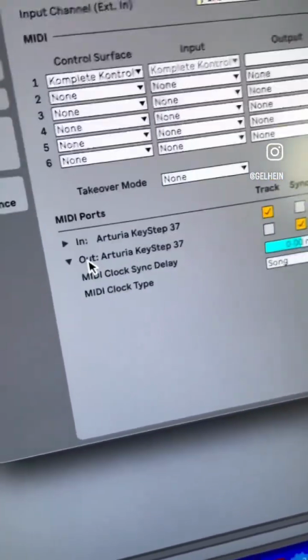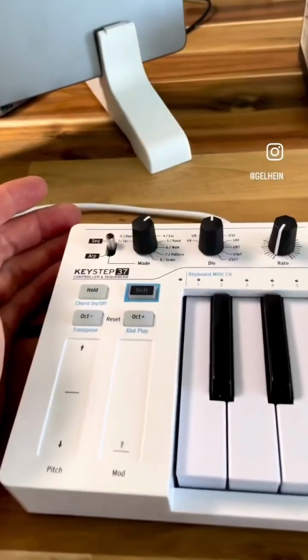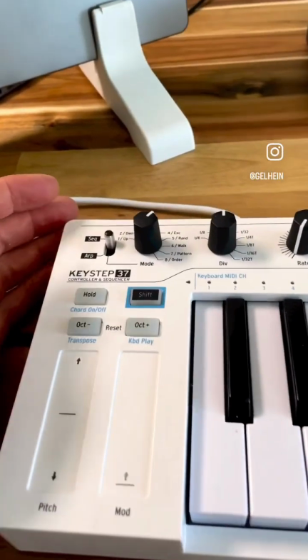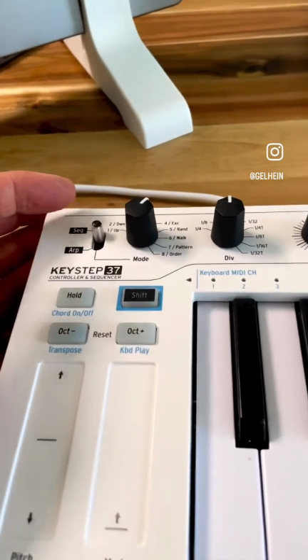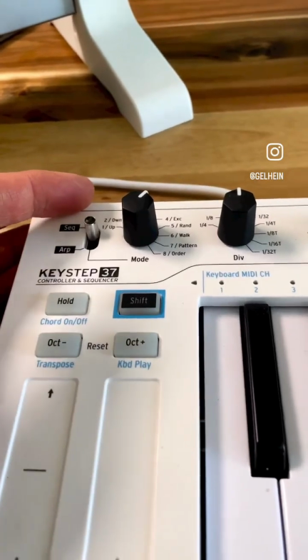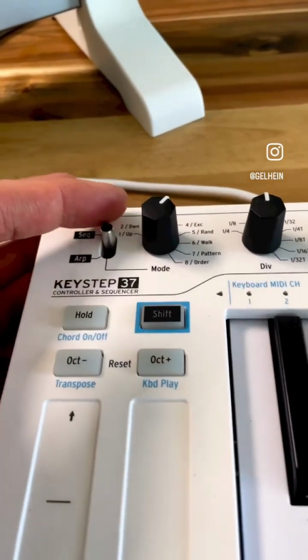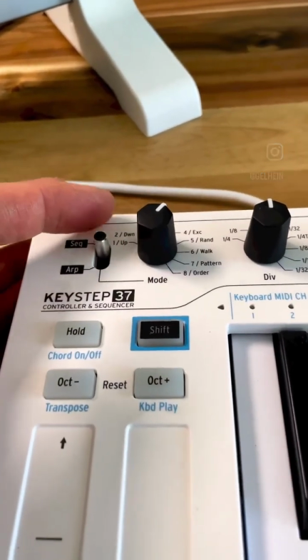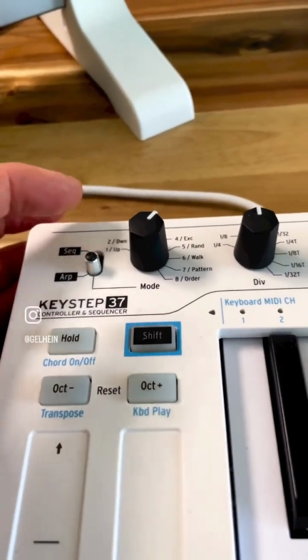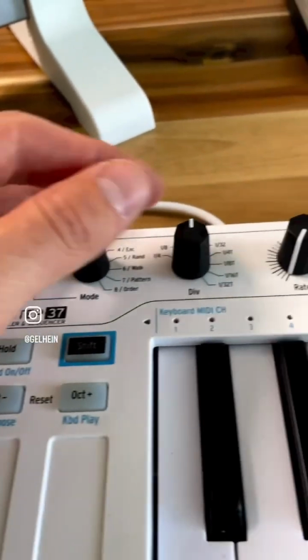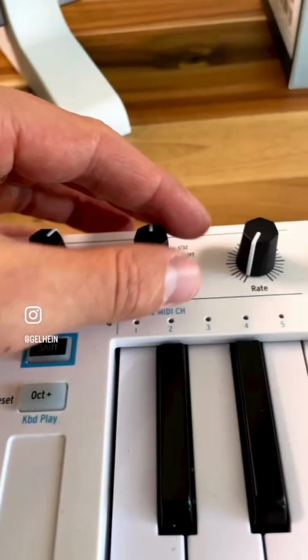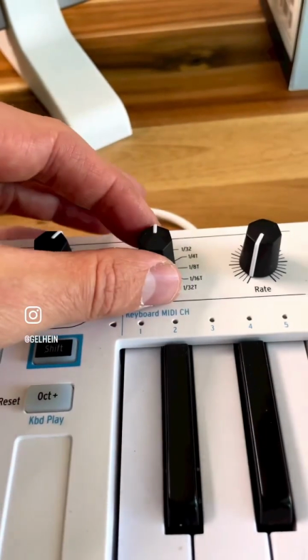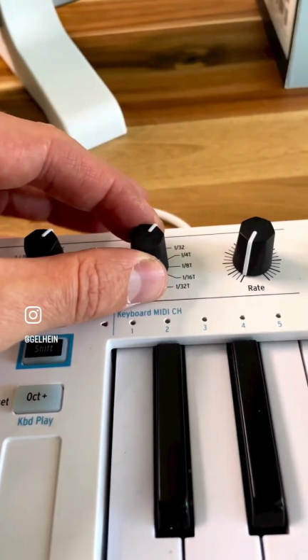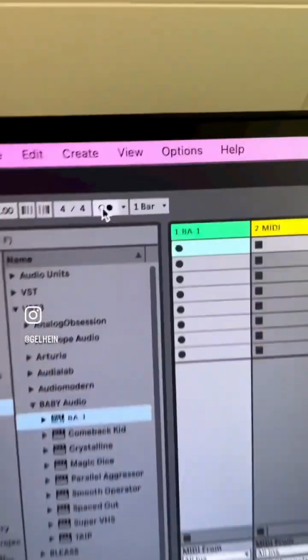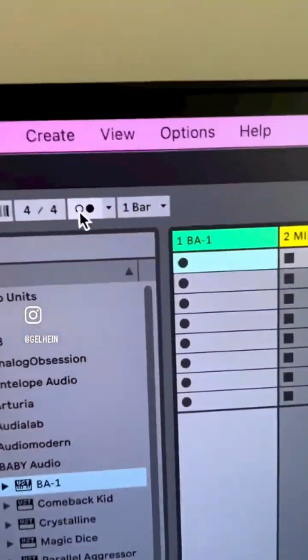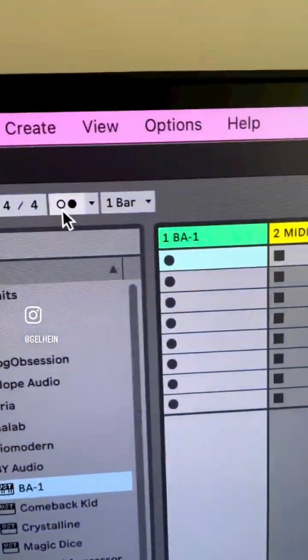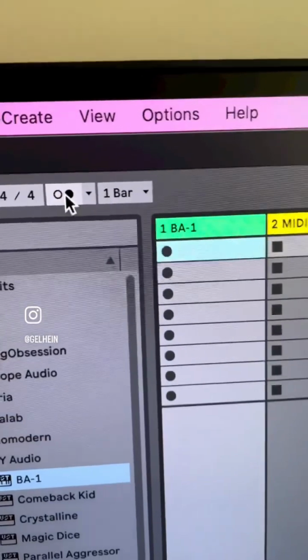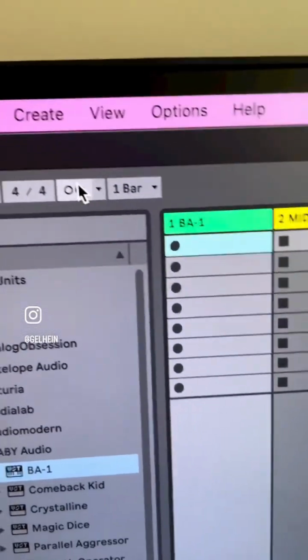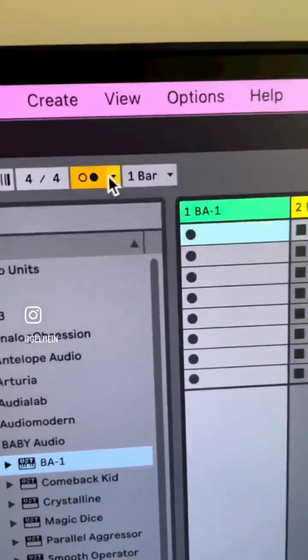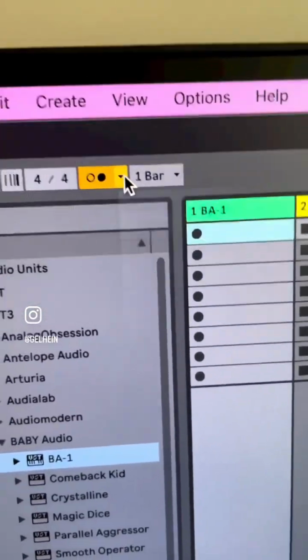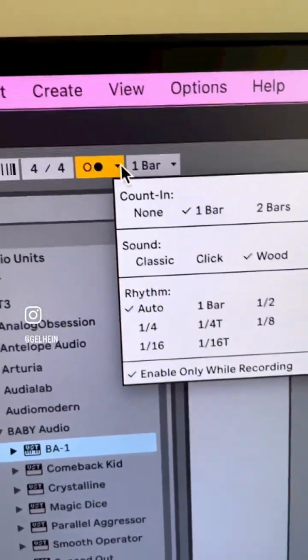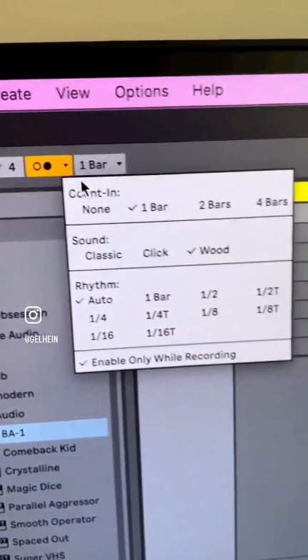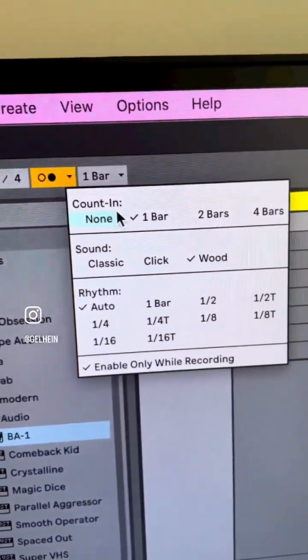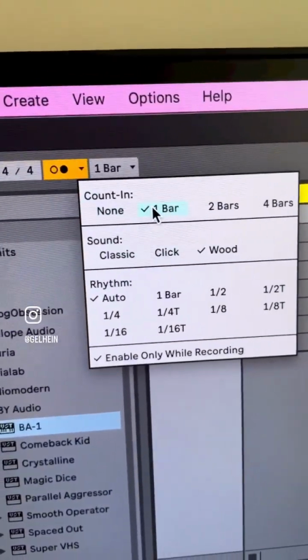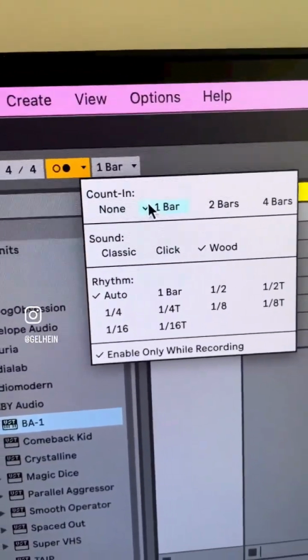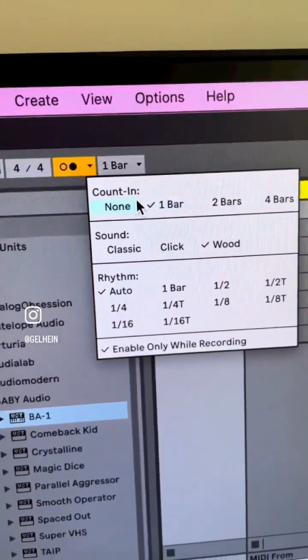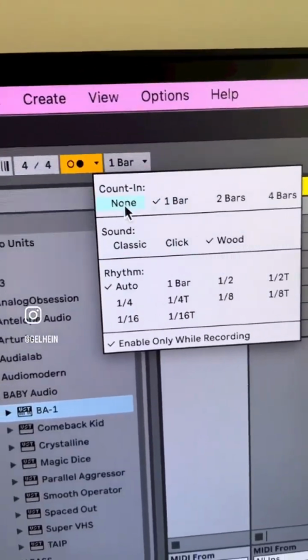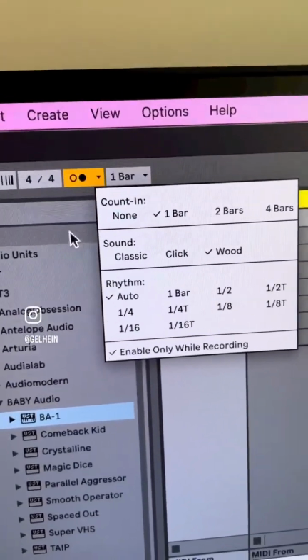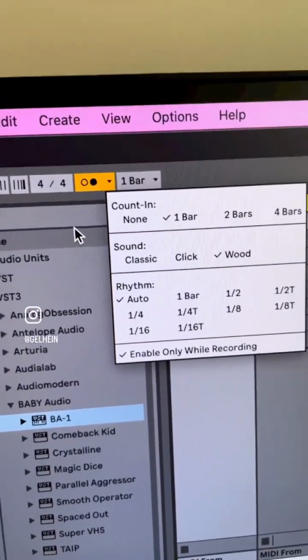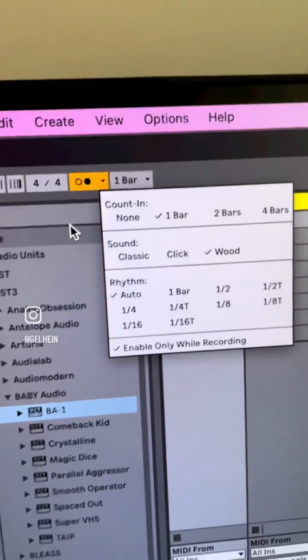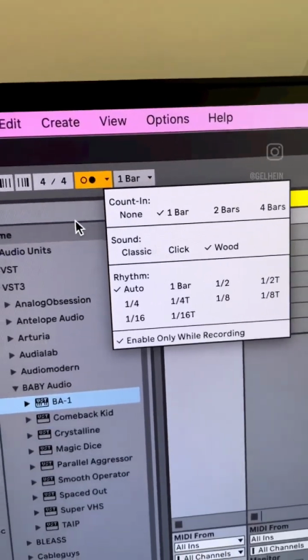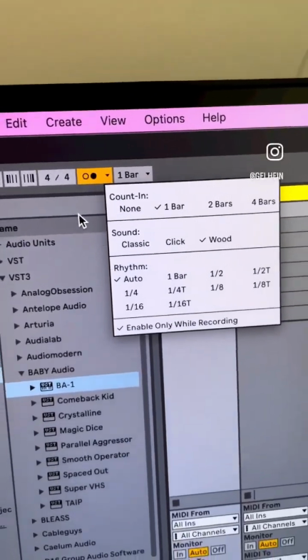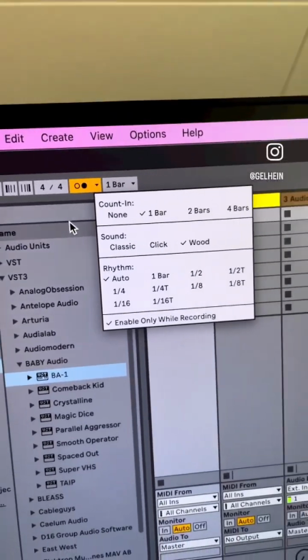Now I activate the arpeggiator and set some division. Important to know that the MIDI count-in does not send the MIDI clock, so you won't hear any arpeggiator happening during the count-in.